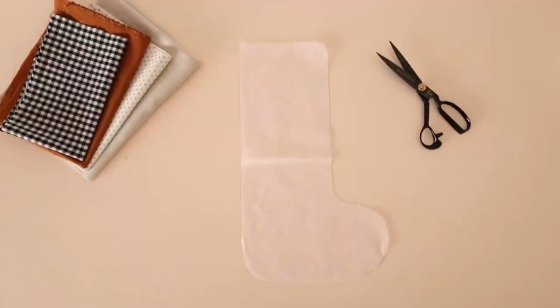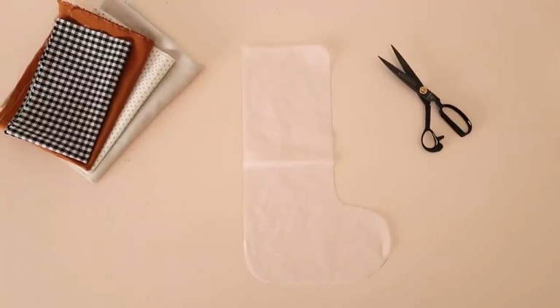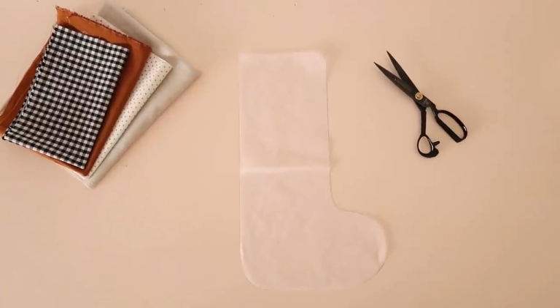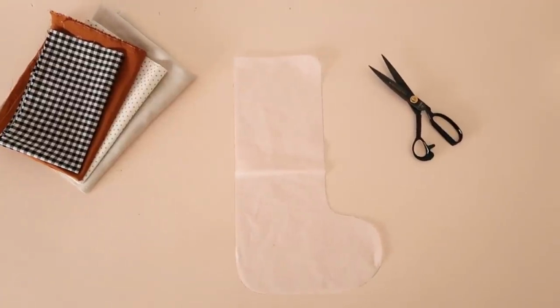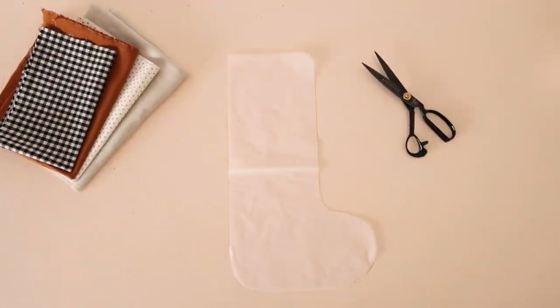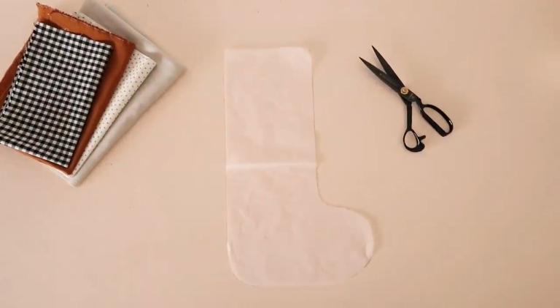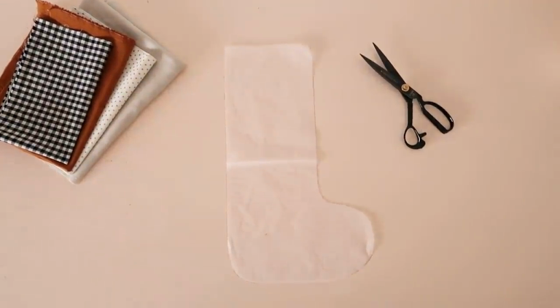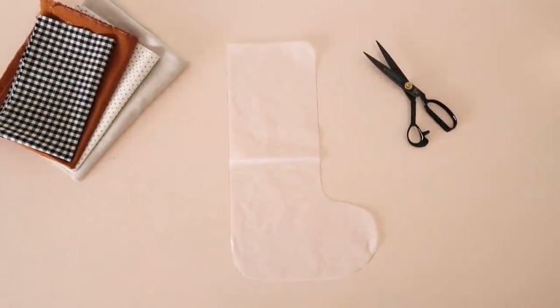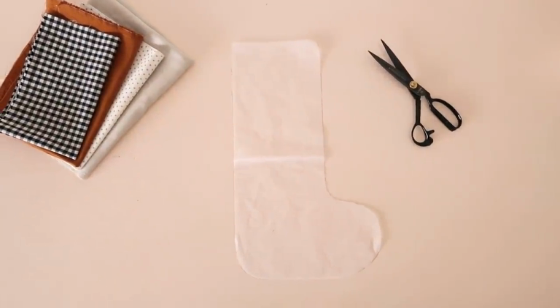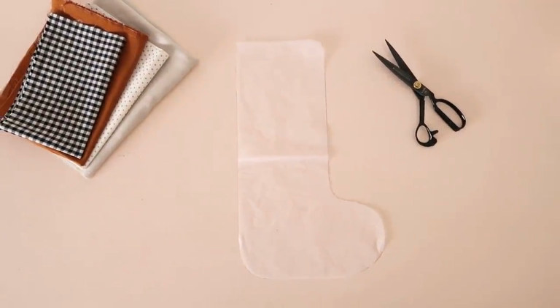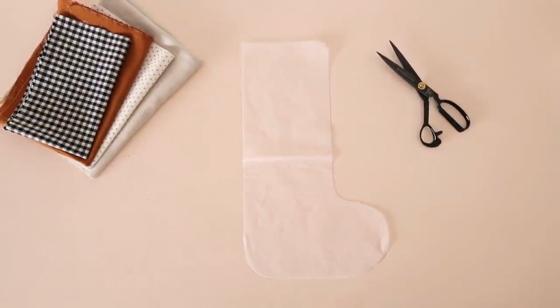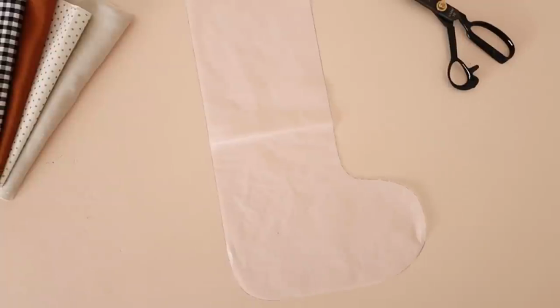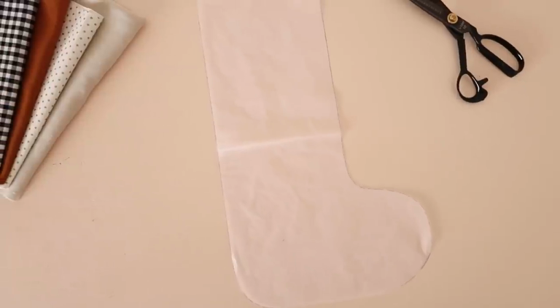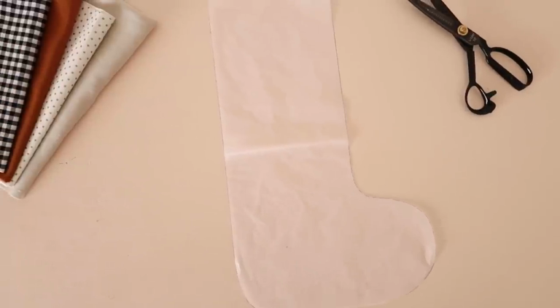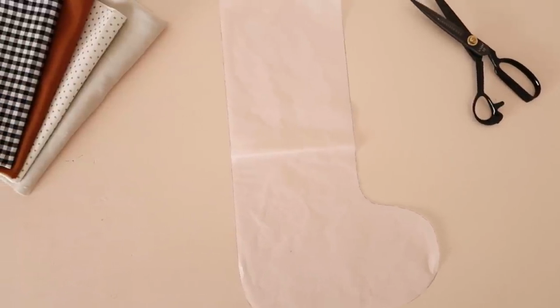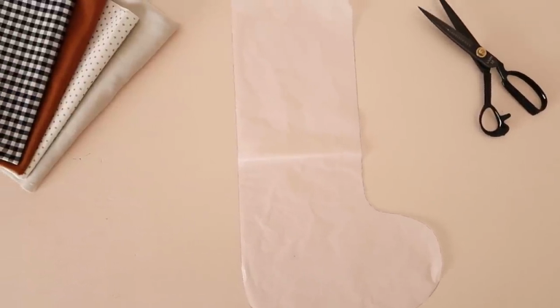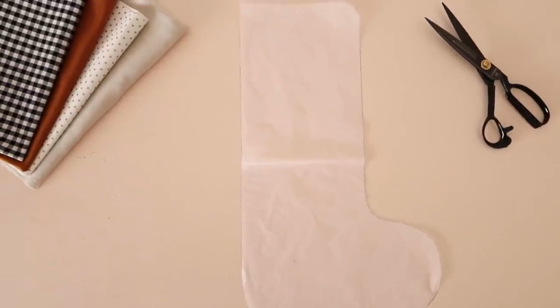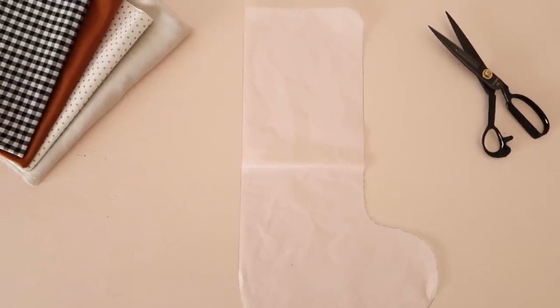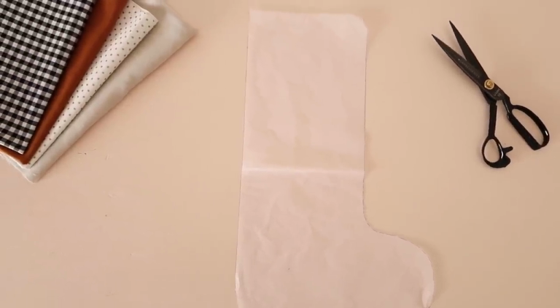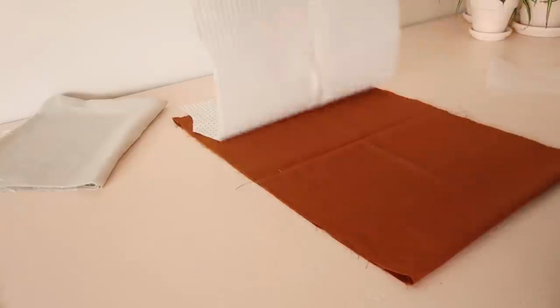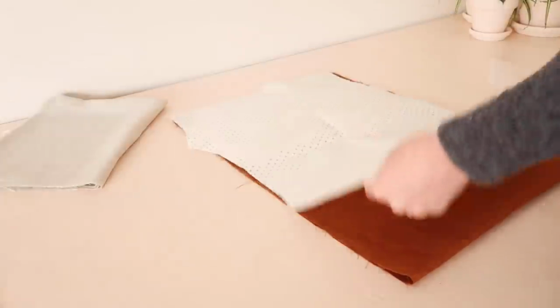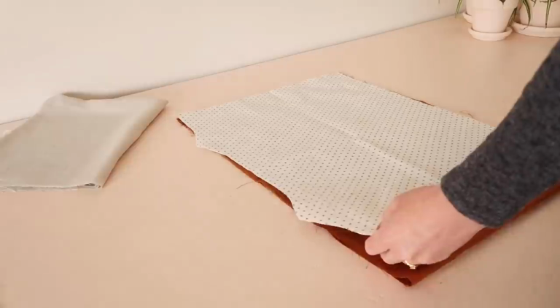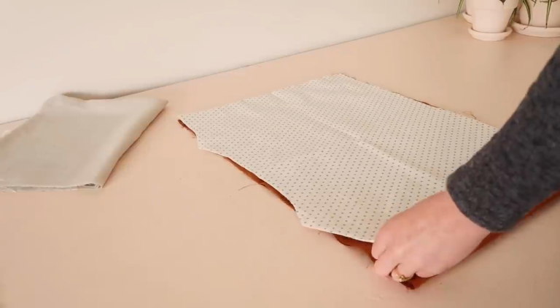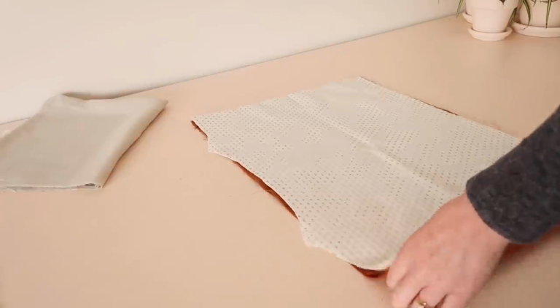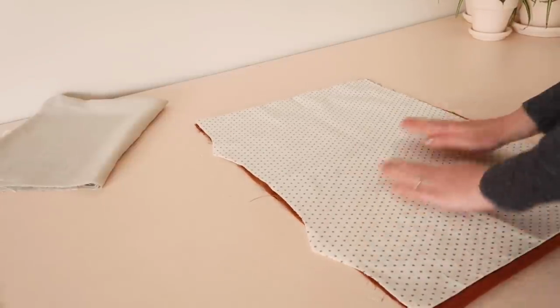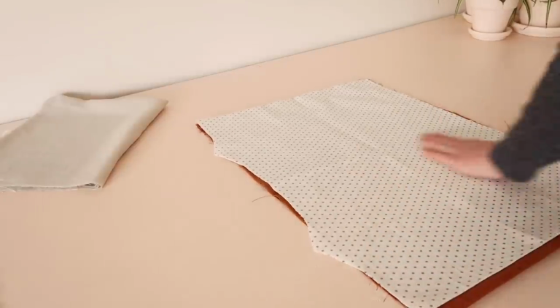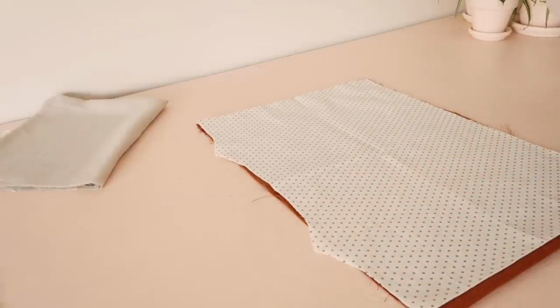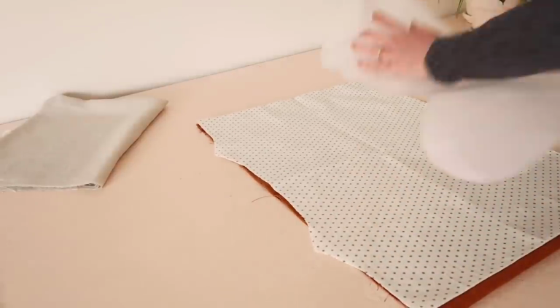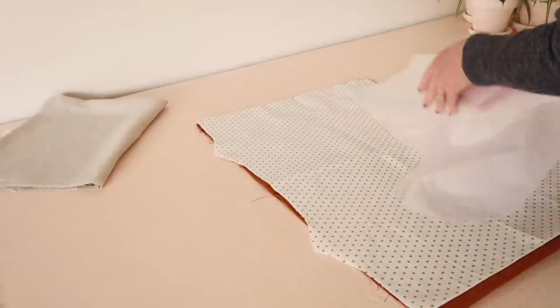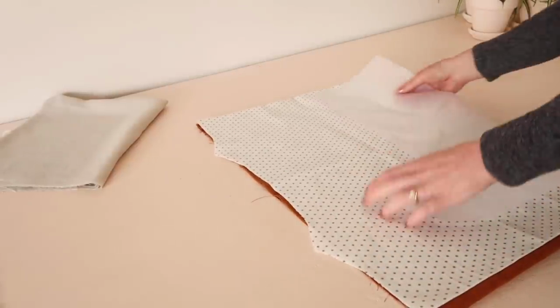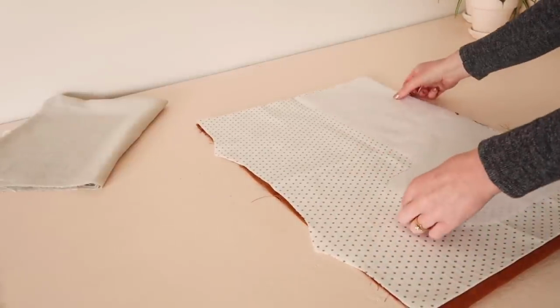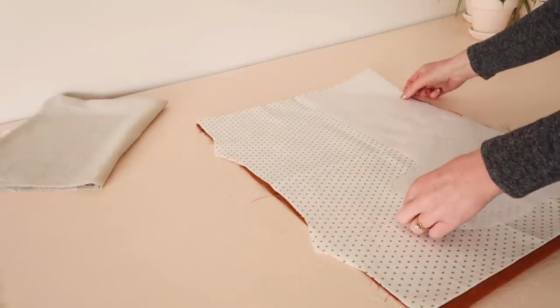For this project you'll need to download and print the free template that I'll have a link to in the description of this video. Then cut the template out four times — two pieces for the main fabric and two pieces for the lining.